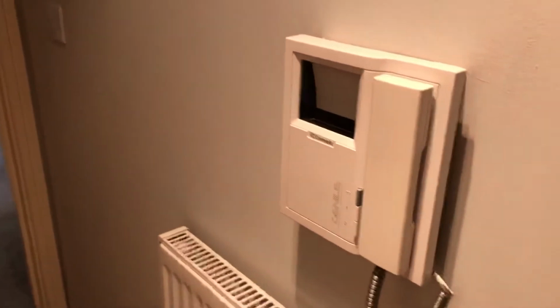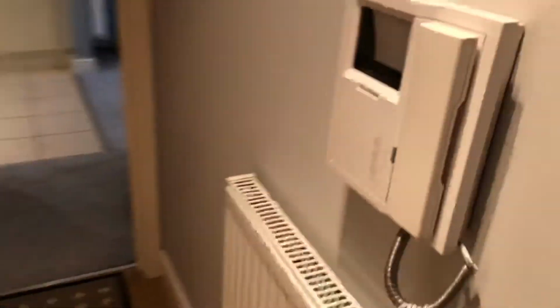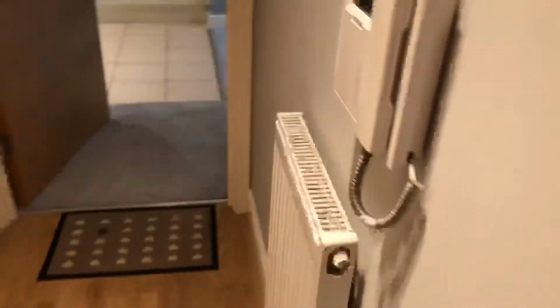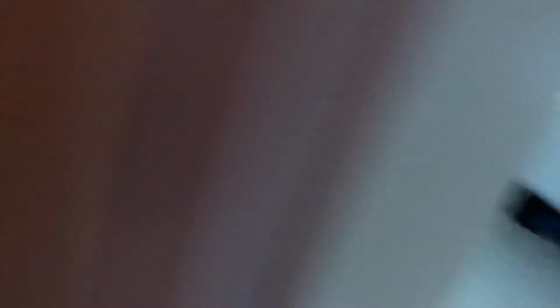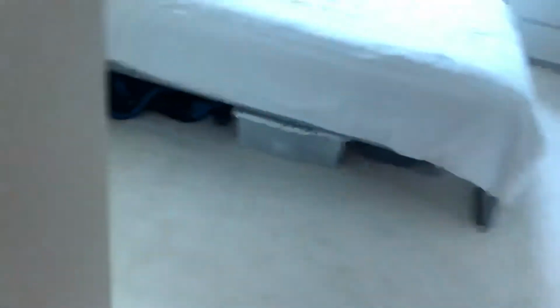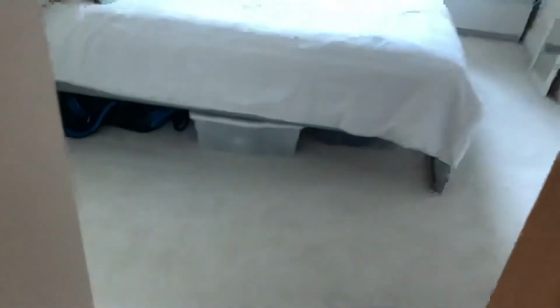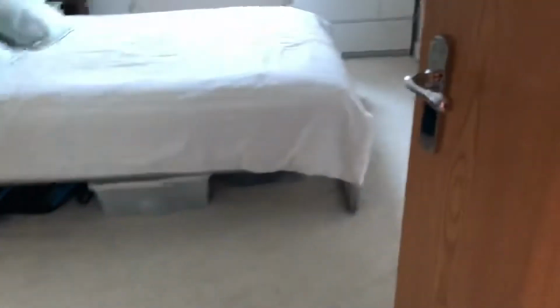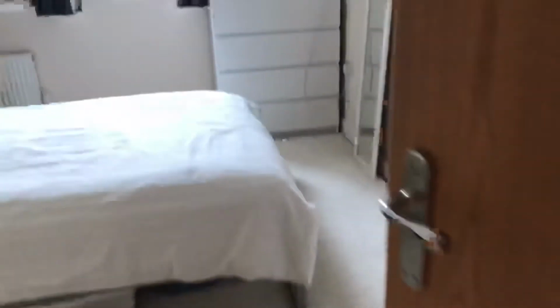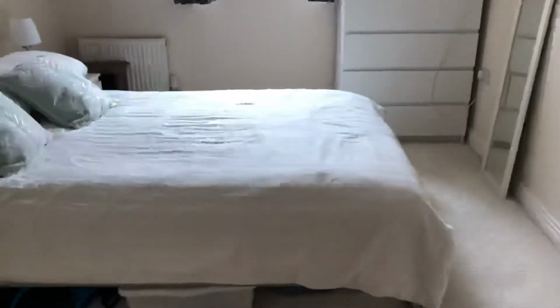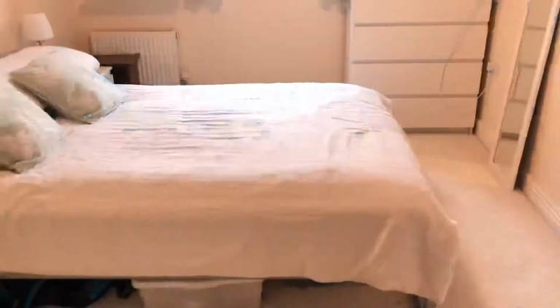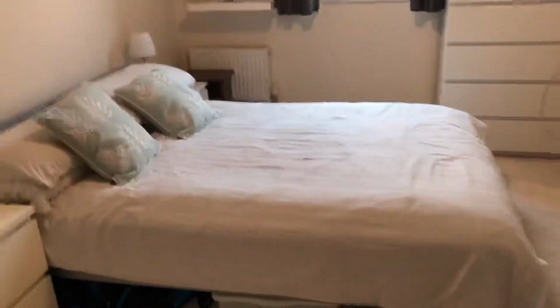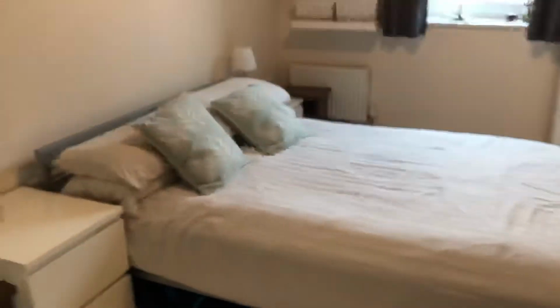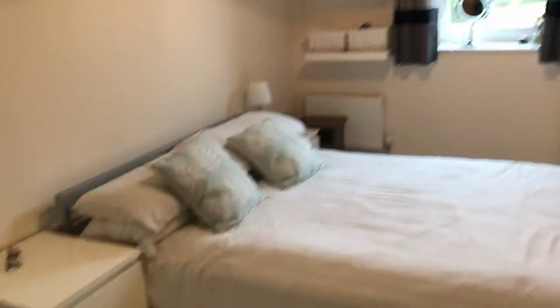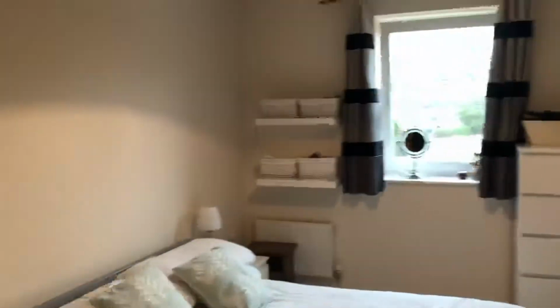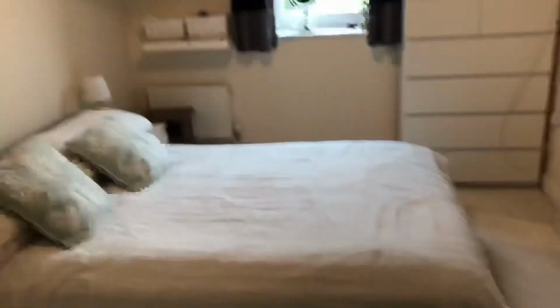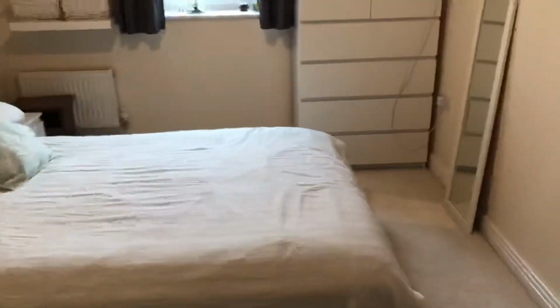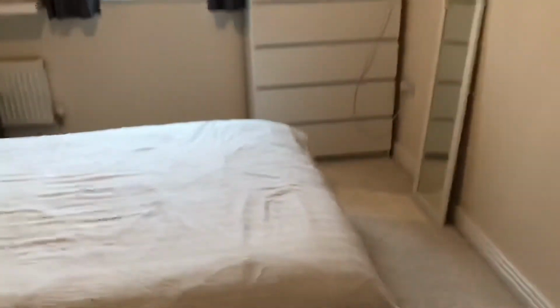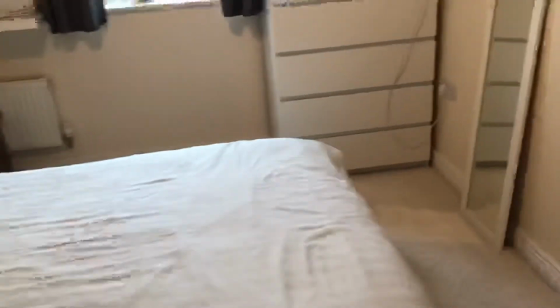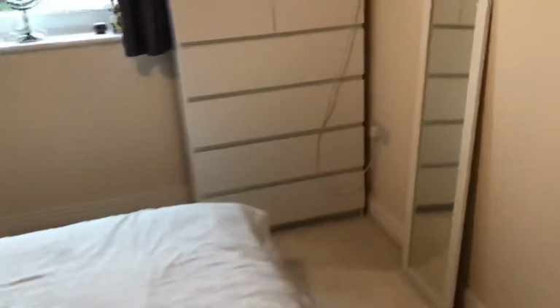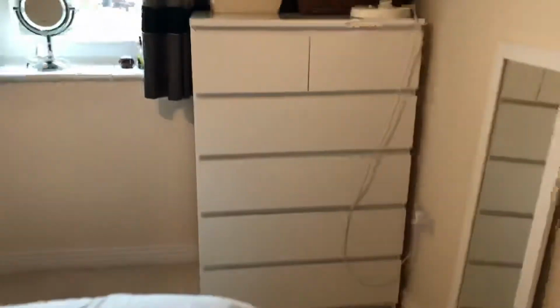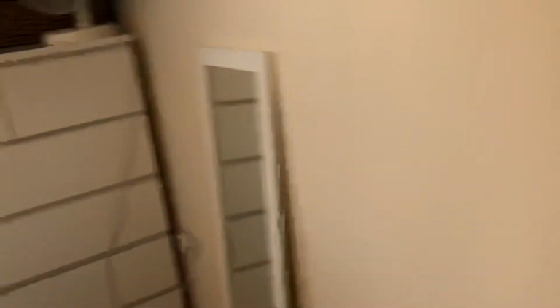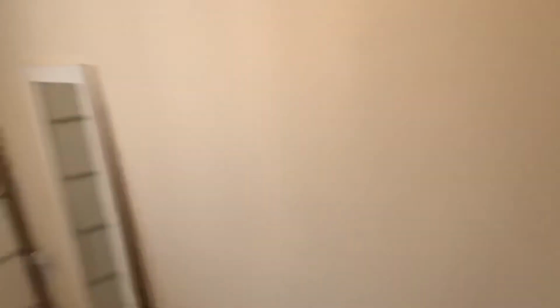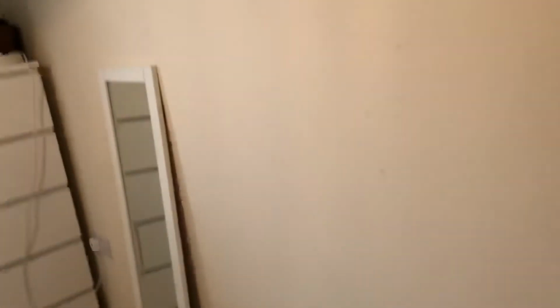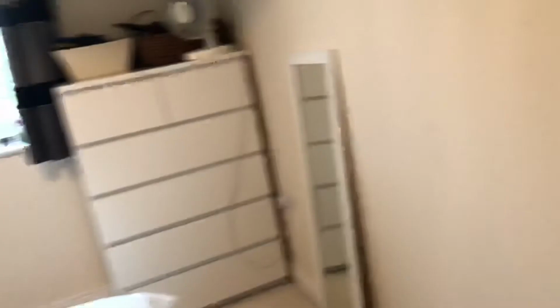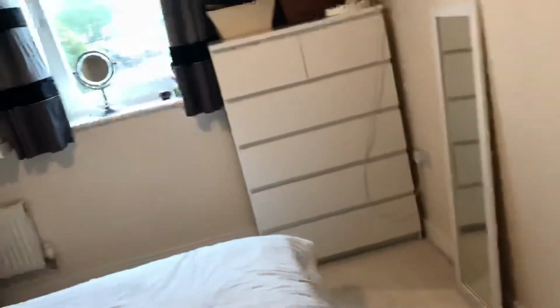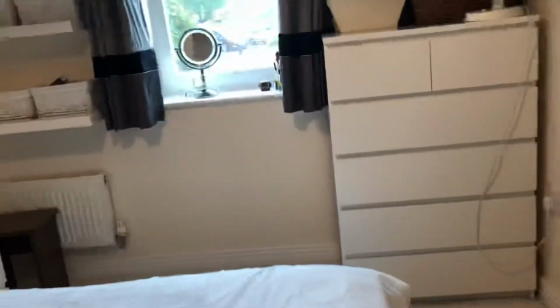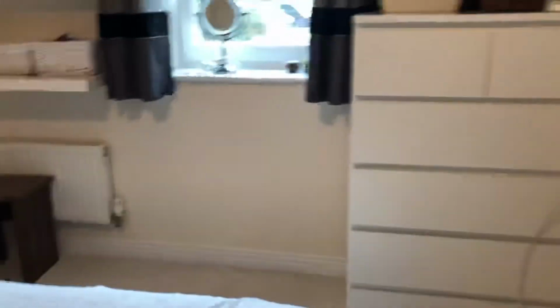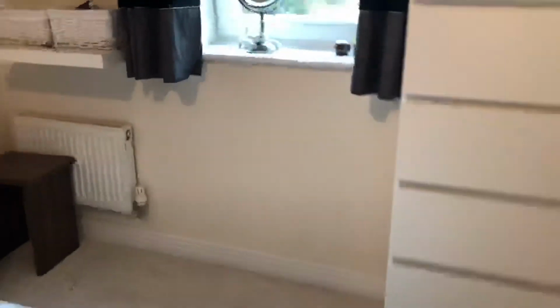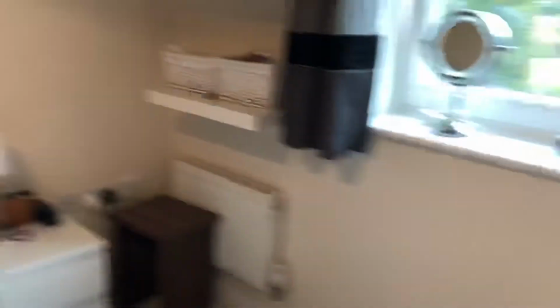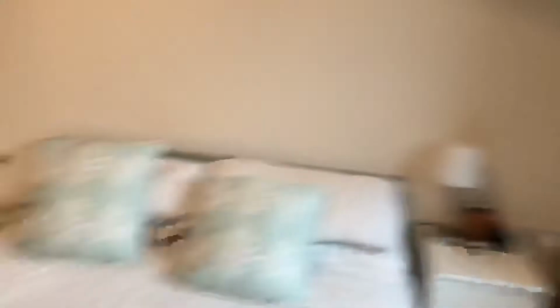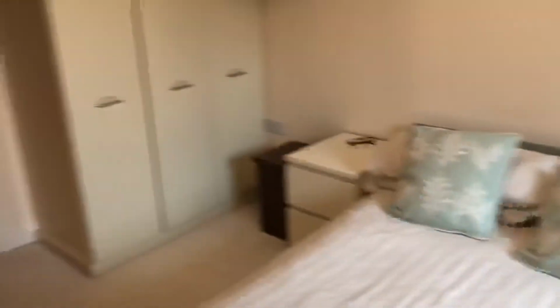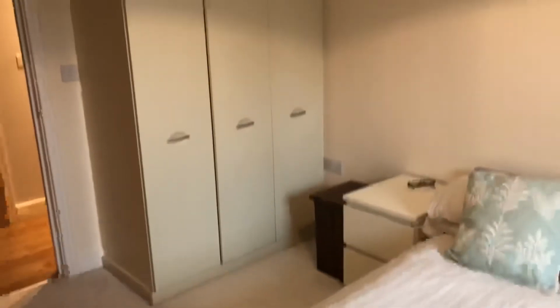There's an entry phone to get in, and then a decent-sized double bedroom which comes with a fitted wardrobe.